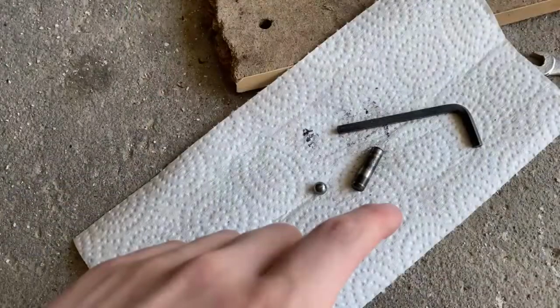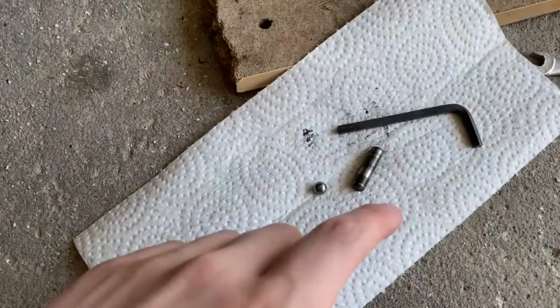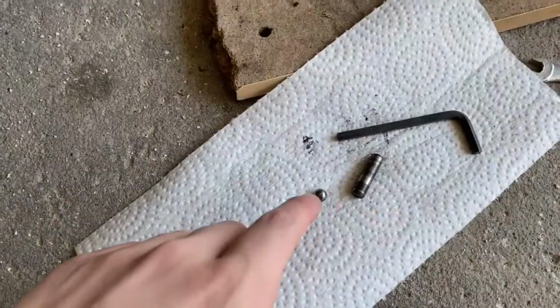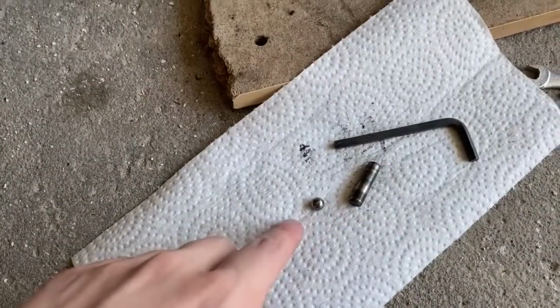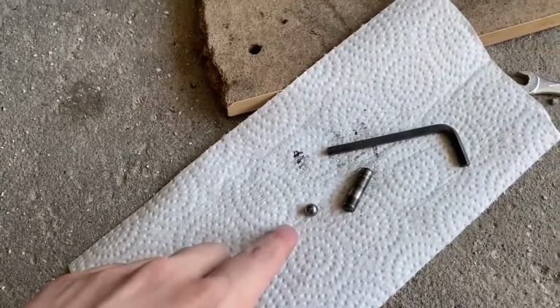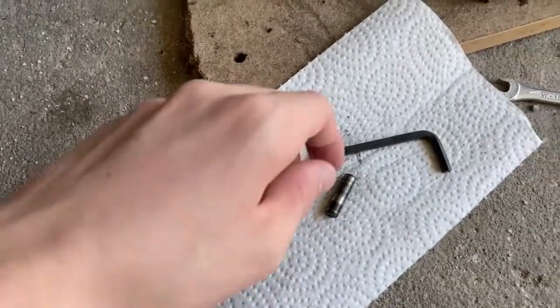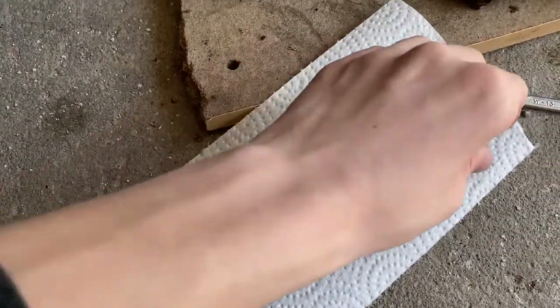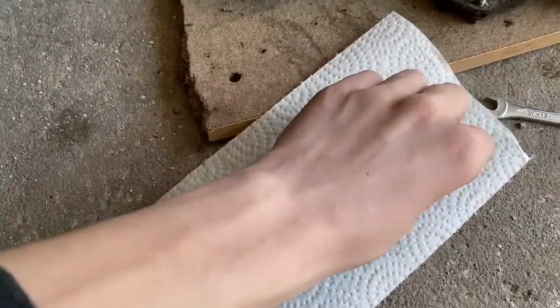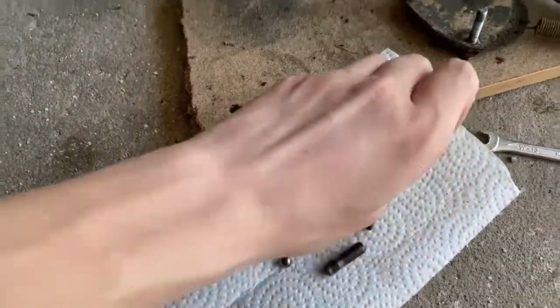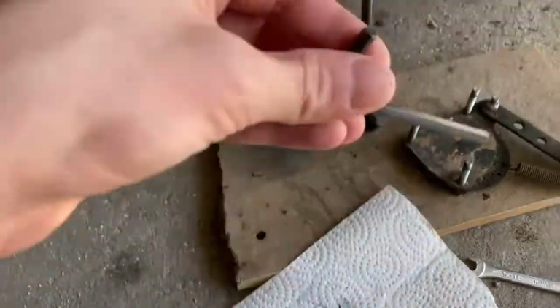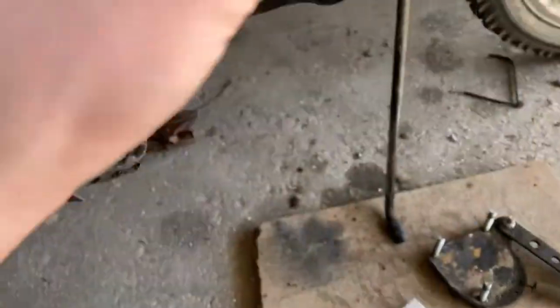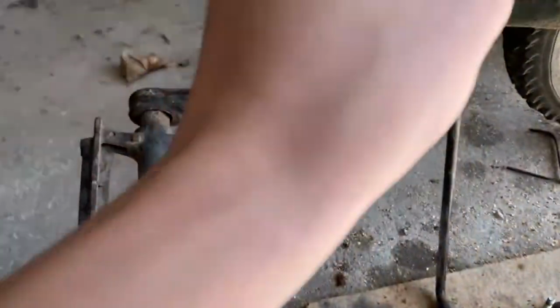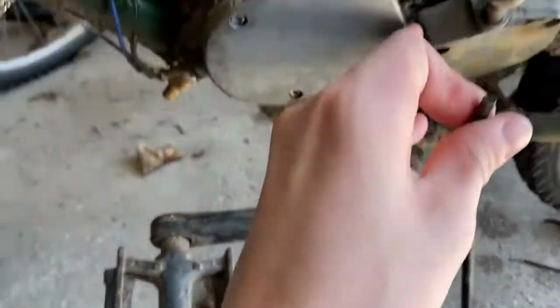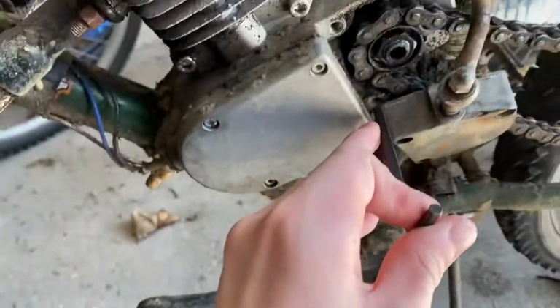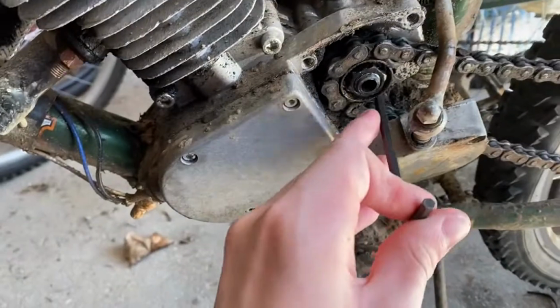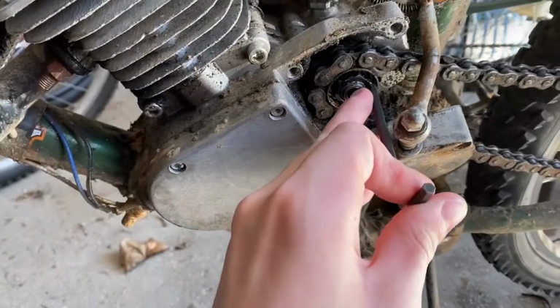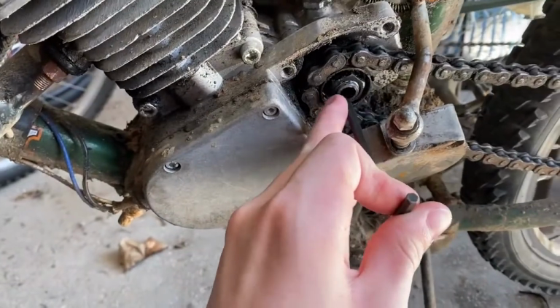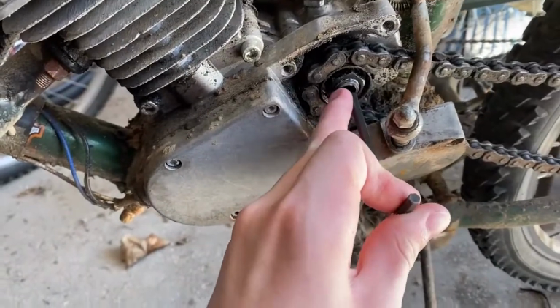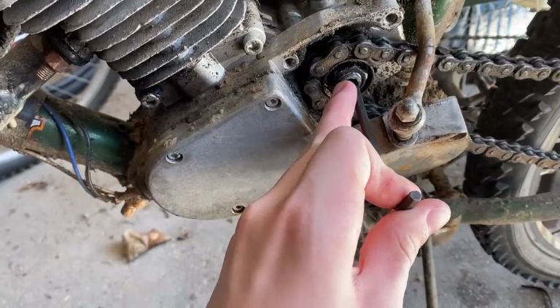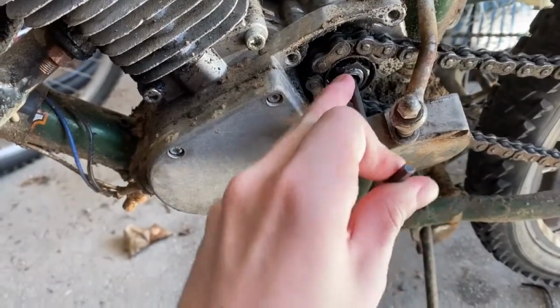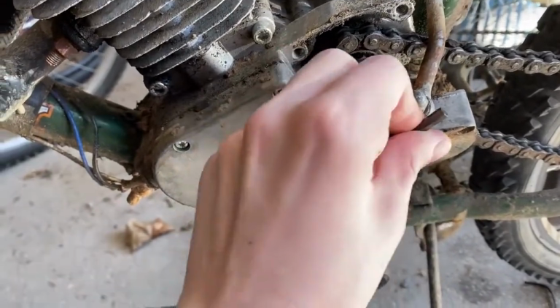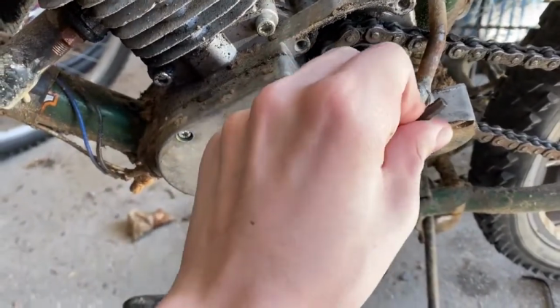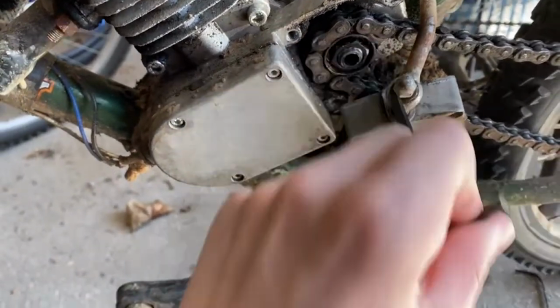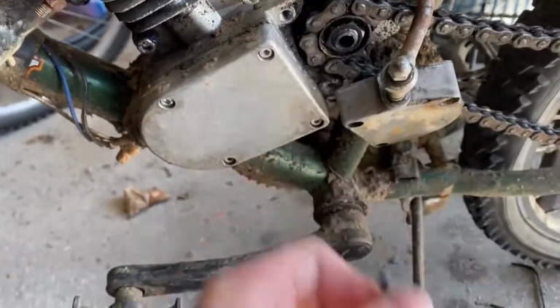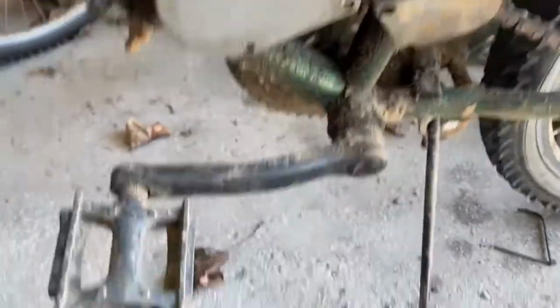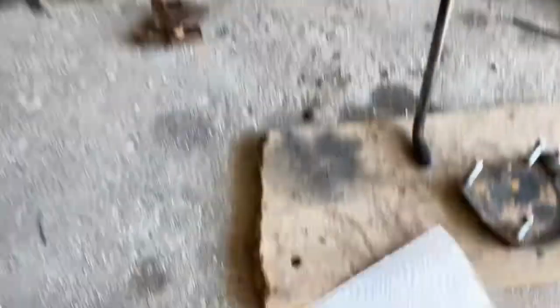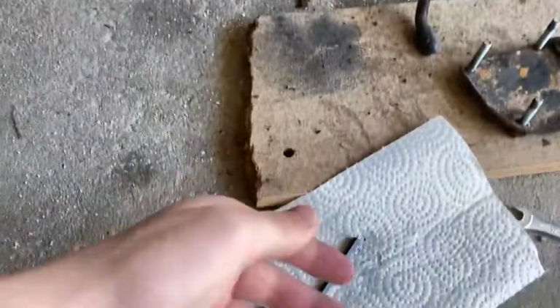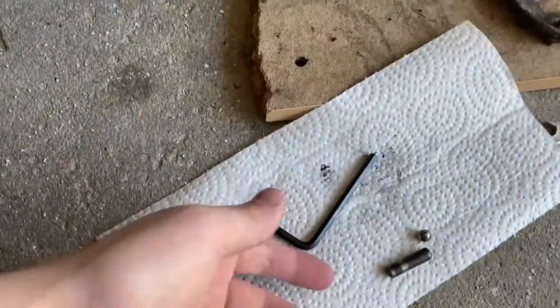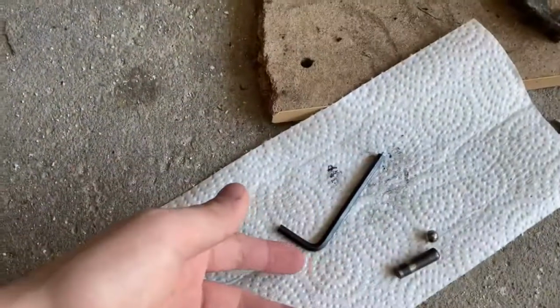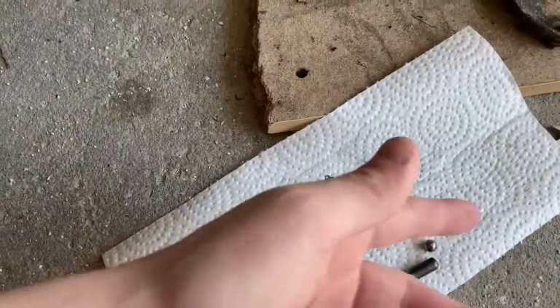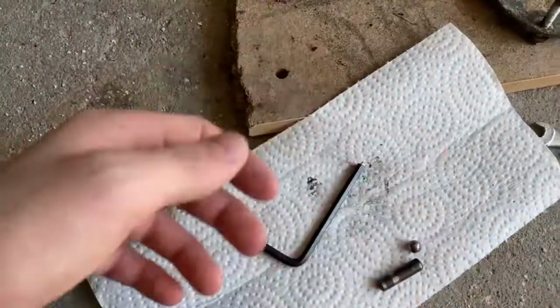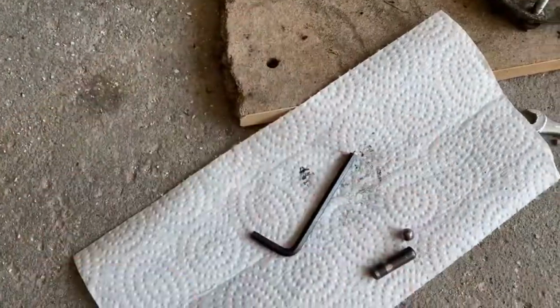It might take a little bit to get that bearing out, but I just took this allen key, put it in there like that, and with the movement it just knocked the bearing right out.